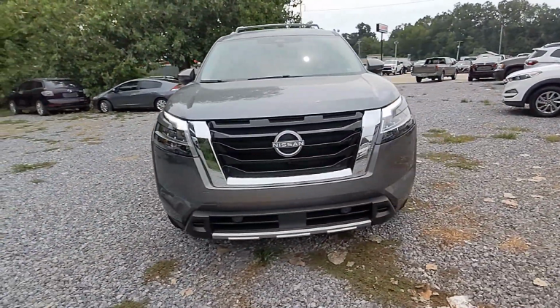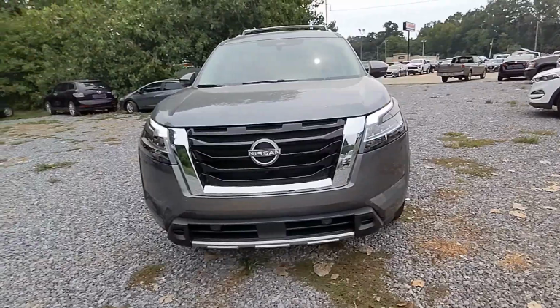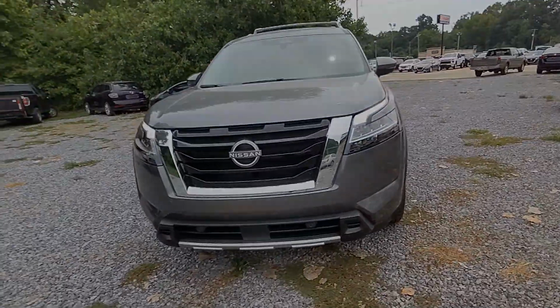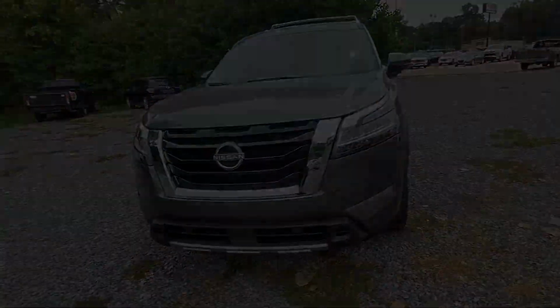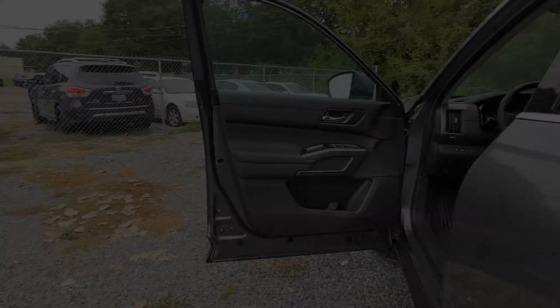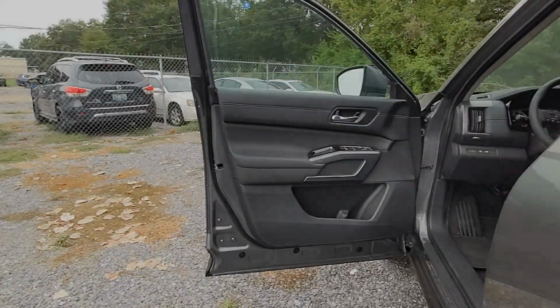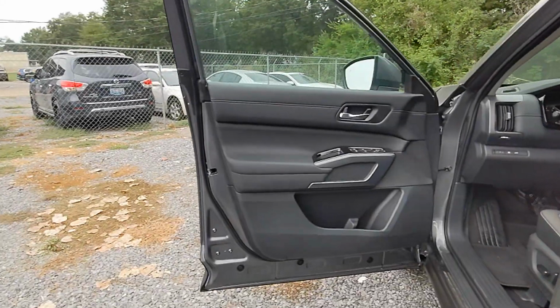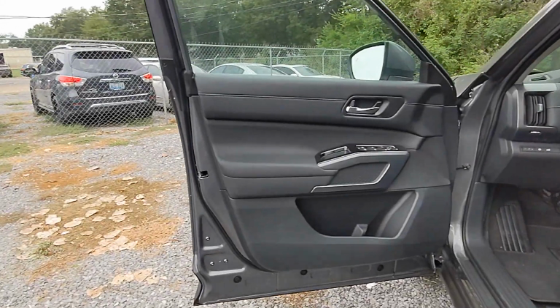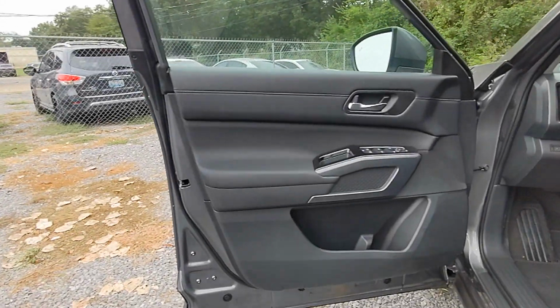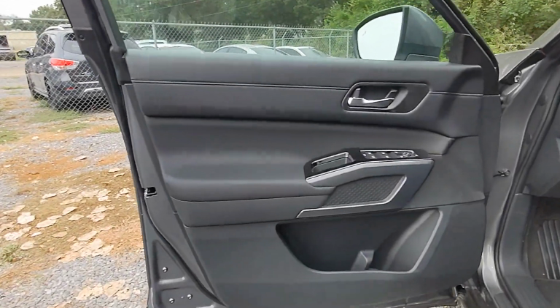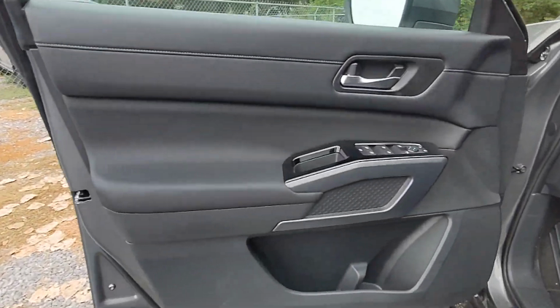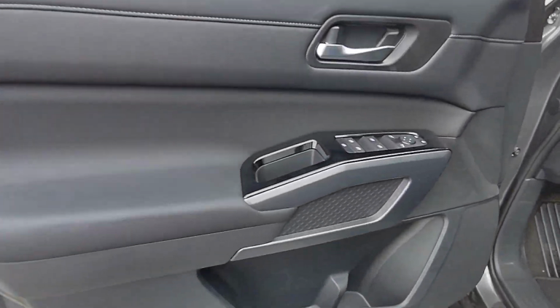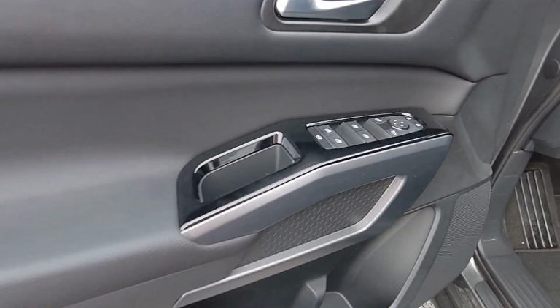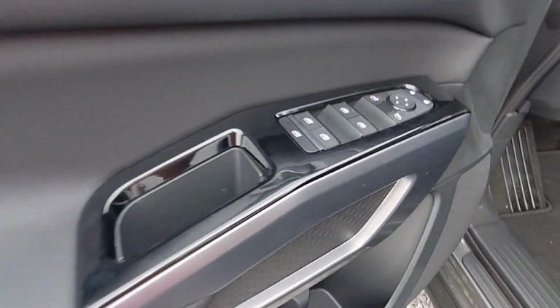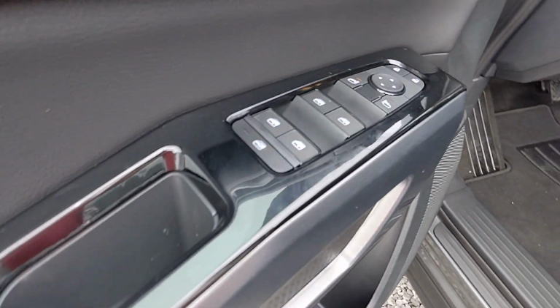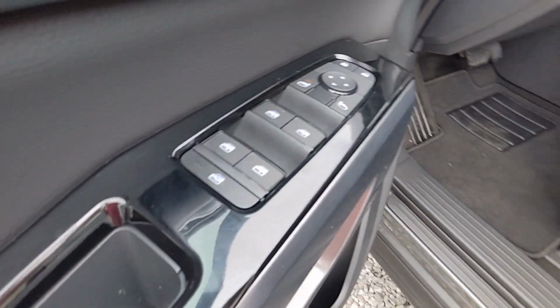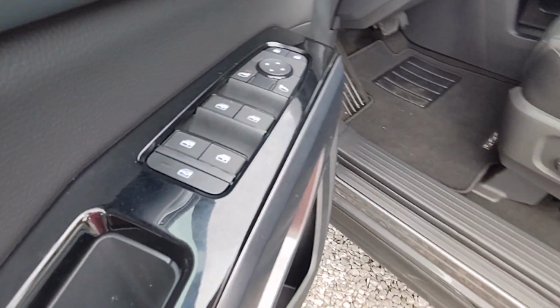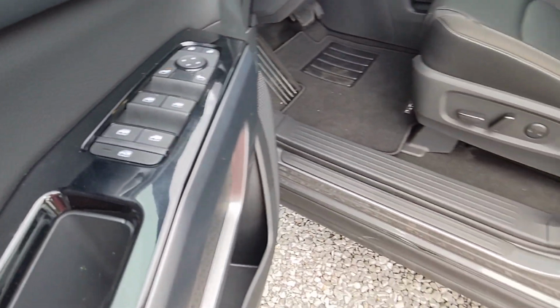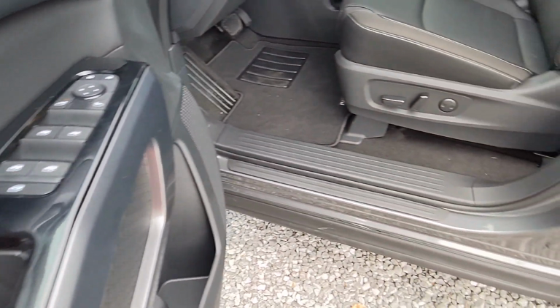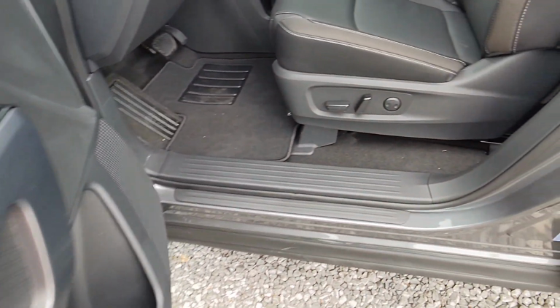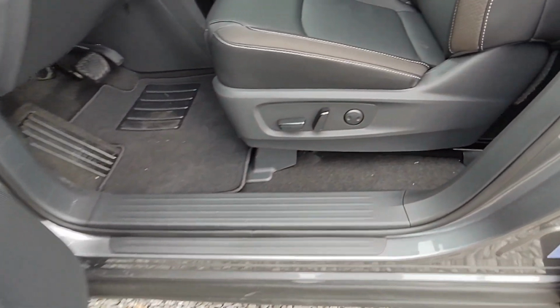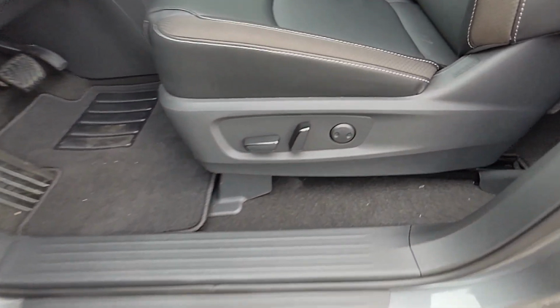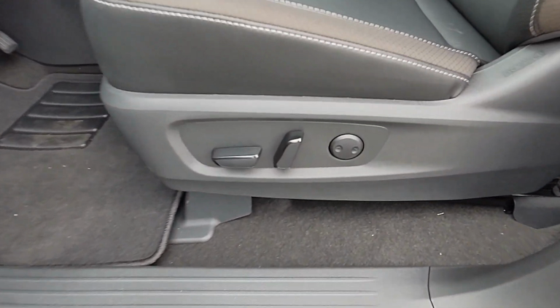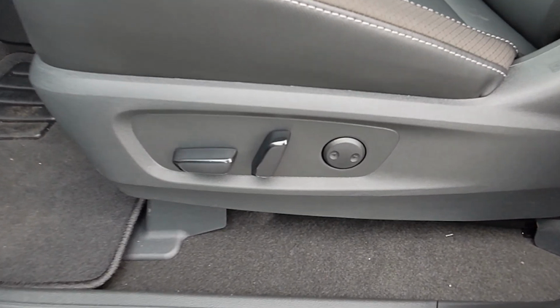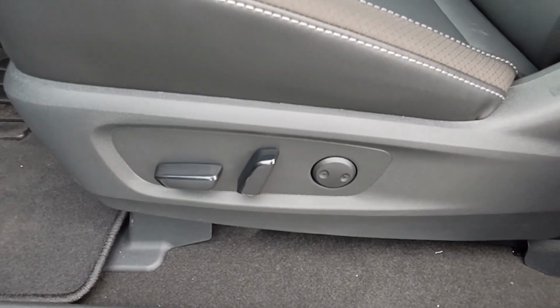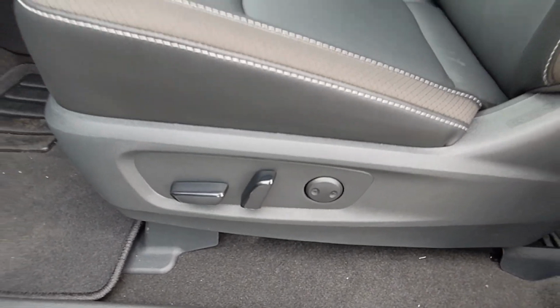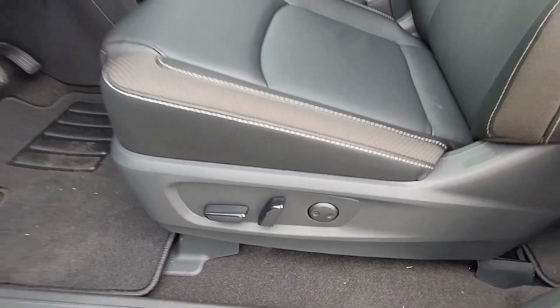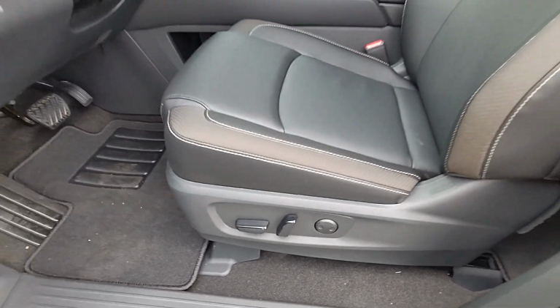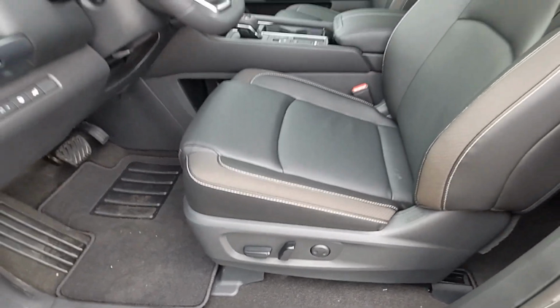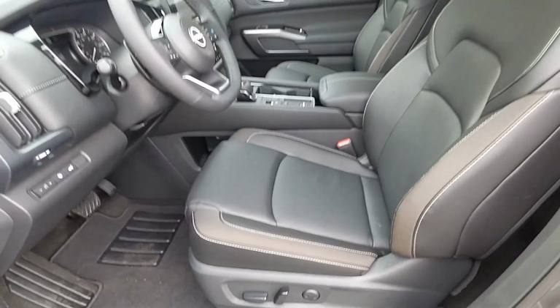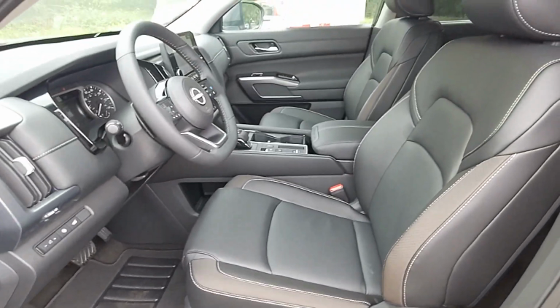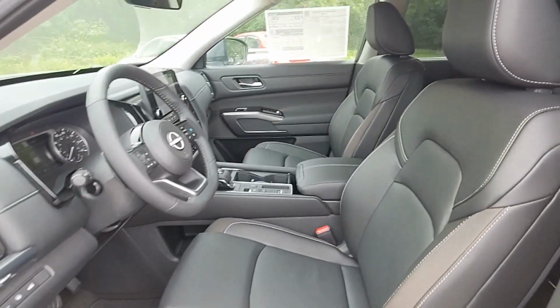These are just some of the great options this vehicle comes with: heated steering wheel, pre-collision system, lane departure warning, keyless entry, navigation system, backup camera, heated mirrors, keyless start, adaptive cruise control, and power liftgate.